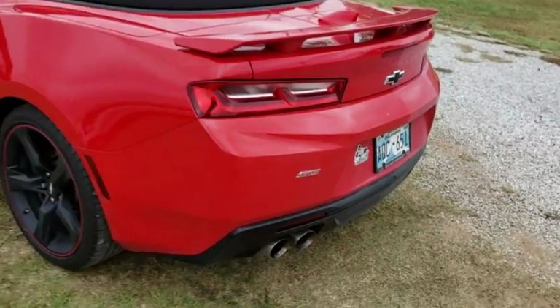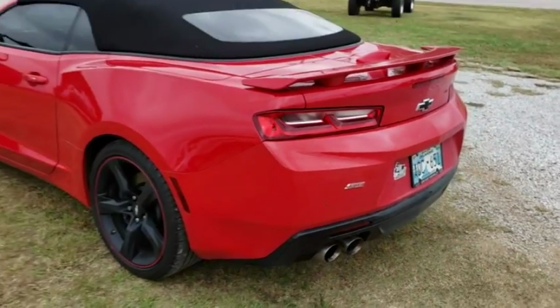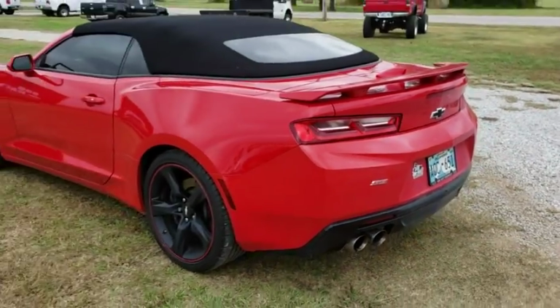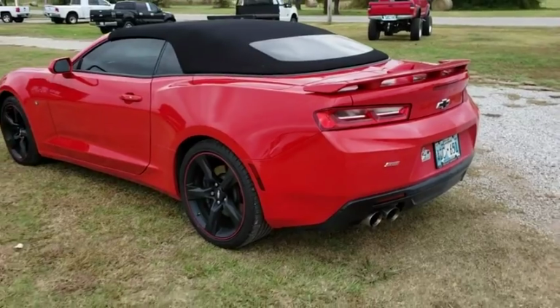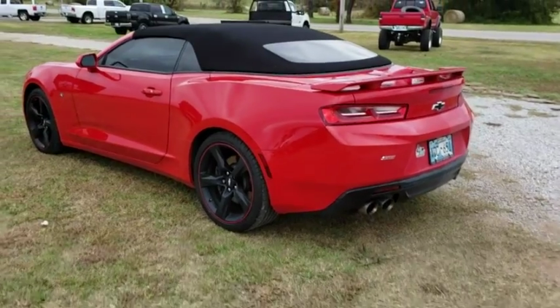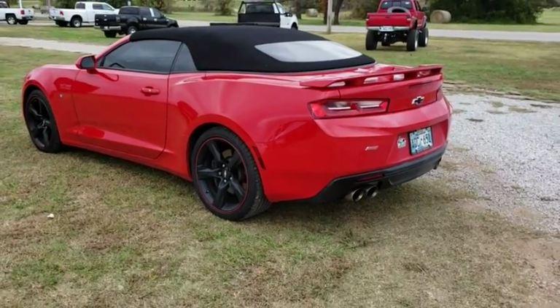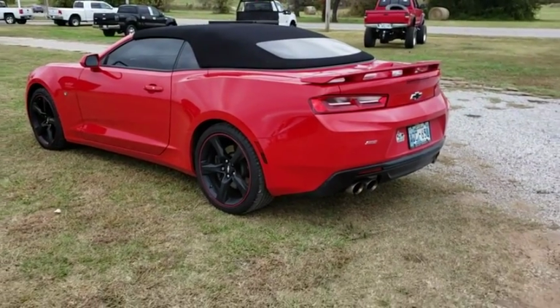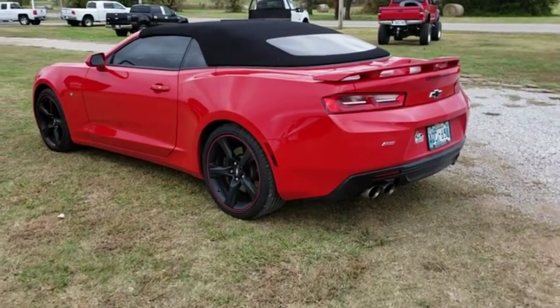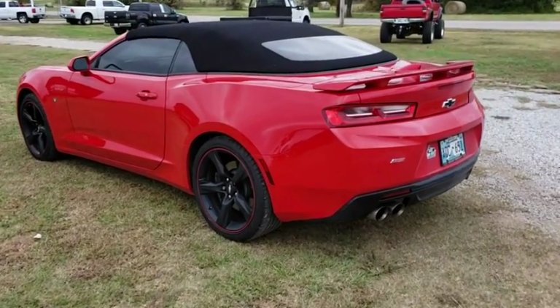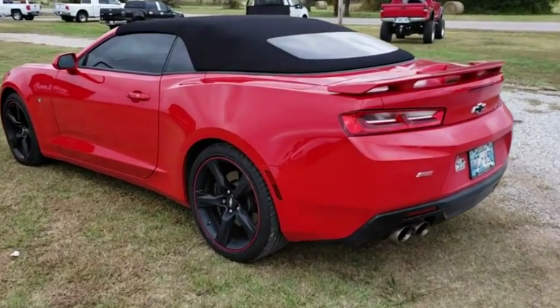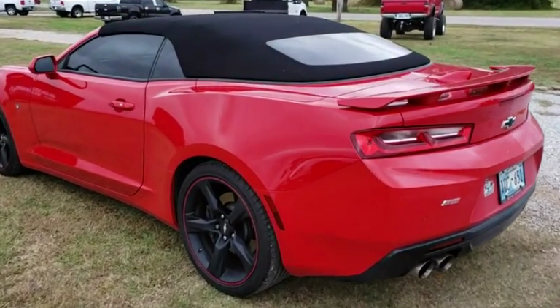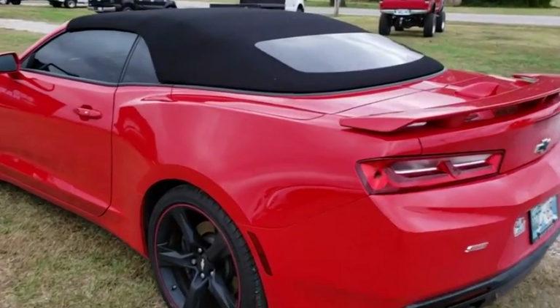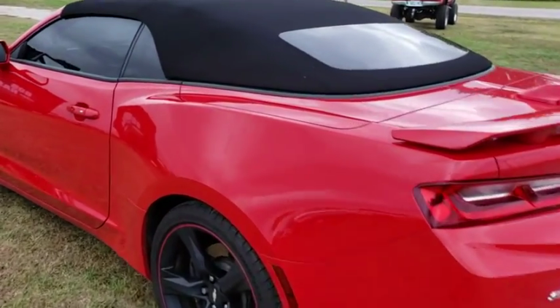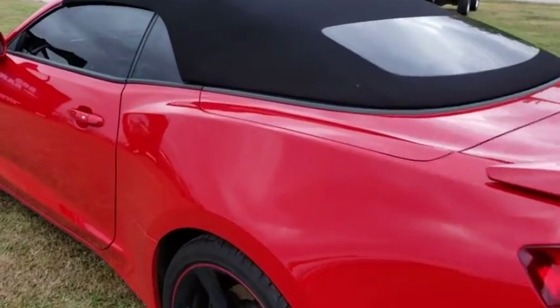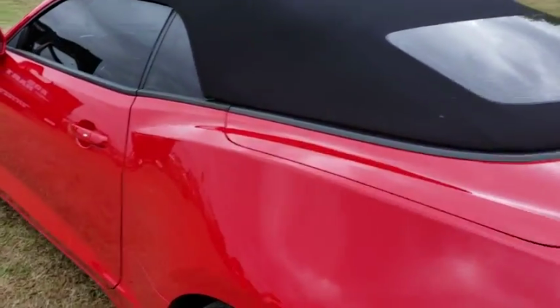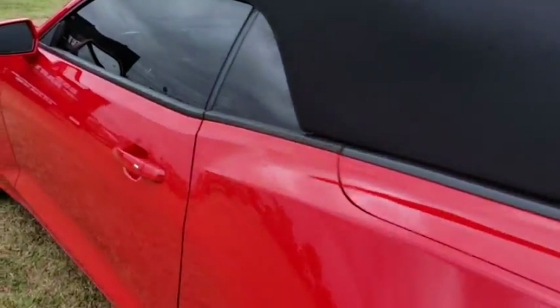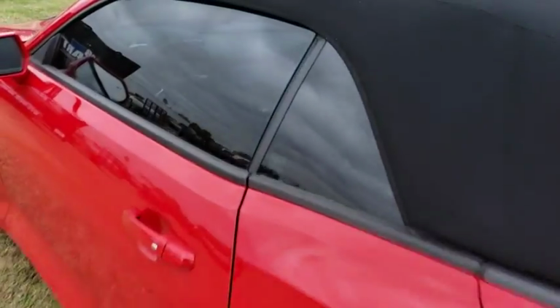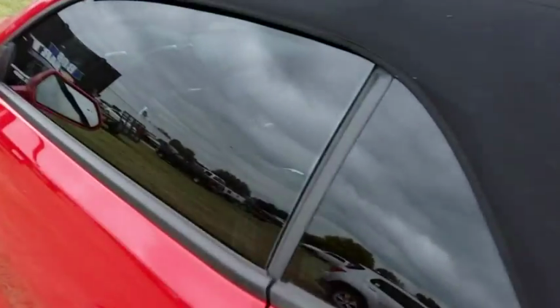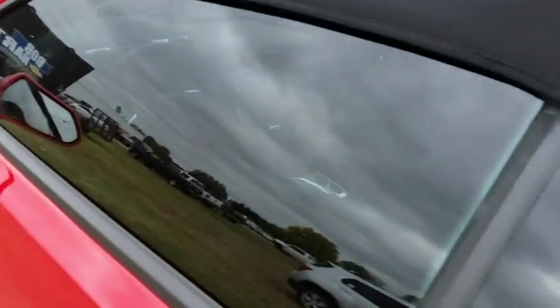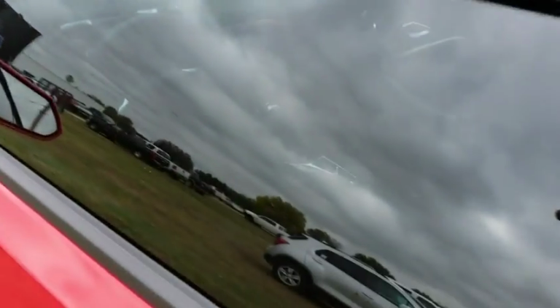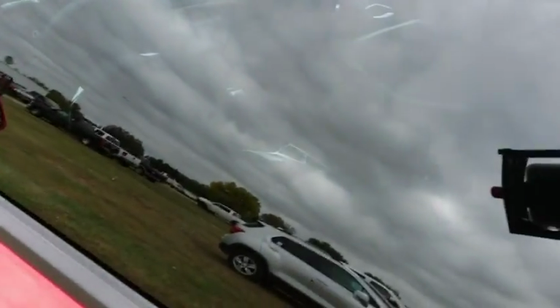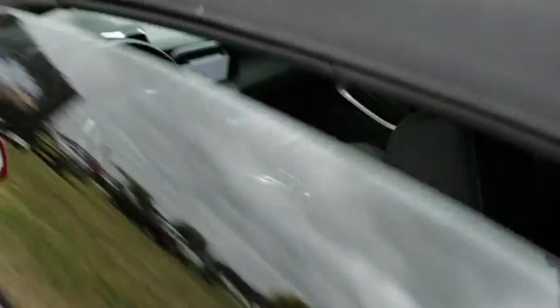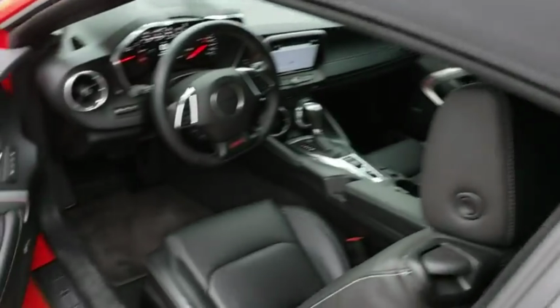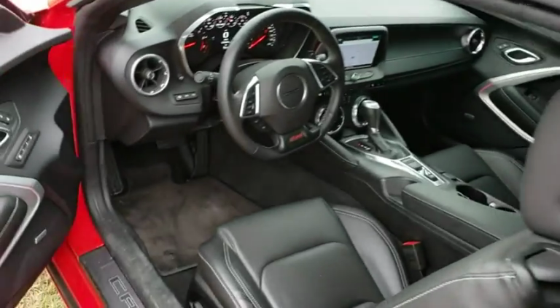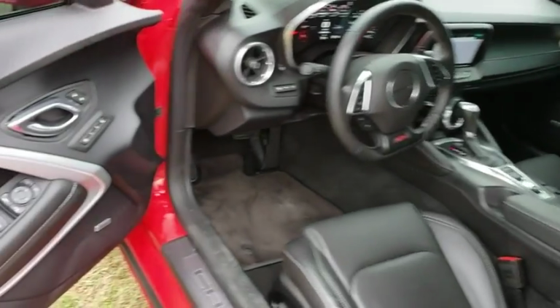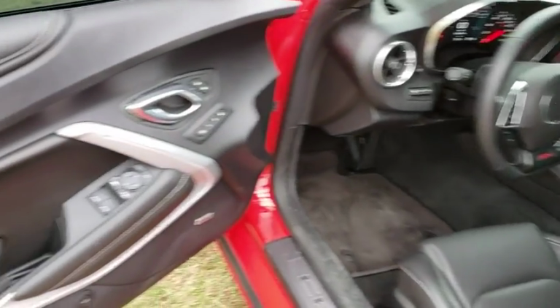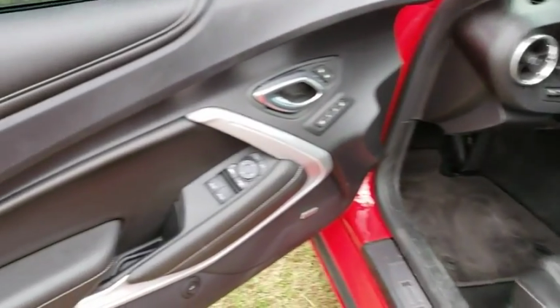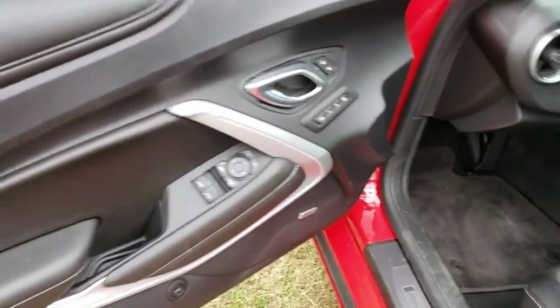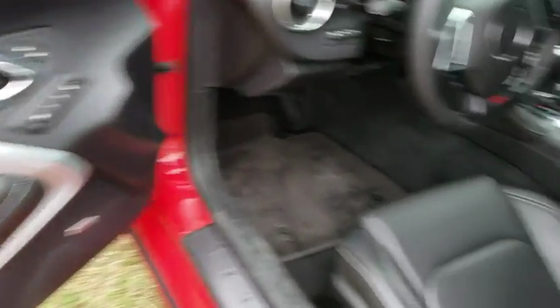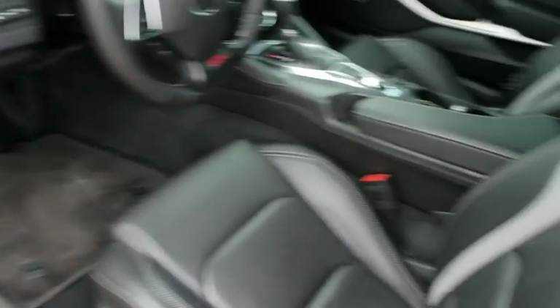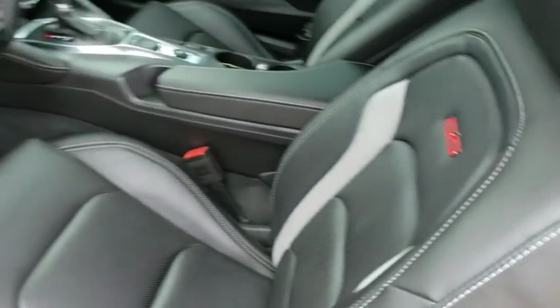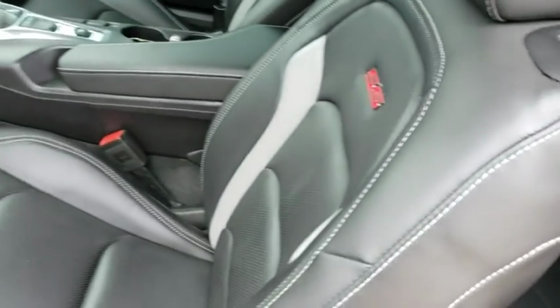Fog lights, power windows, electronic stability control, heated steering wheel, trip computer, heated front driver and passenger seats, Sirius satellite radio, remote keyless entry.